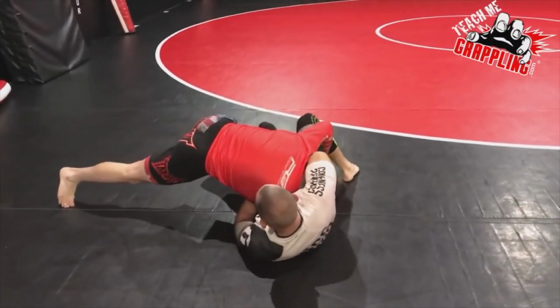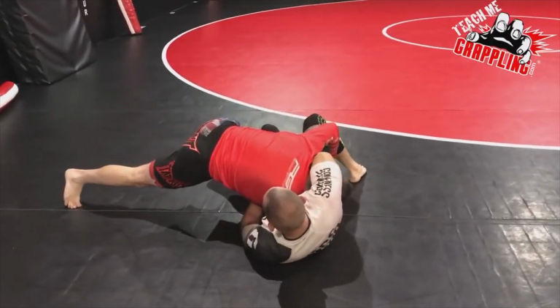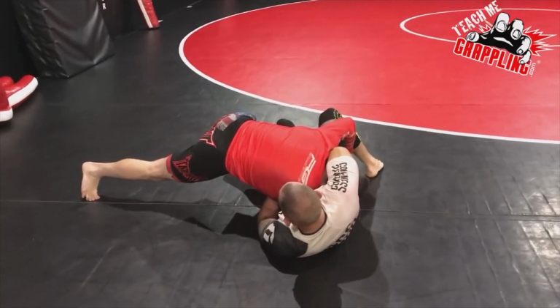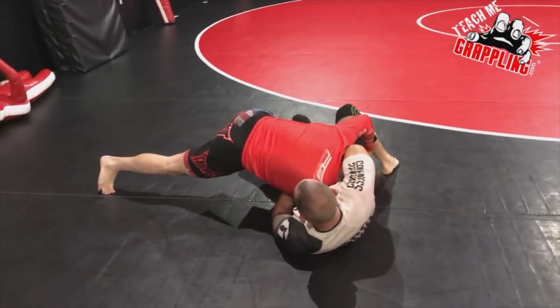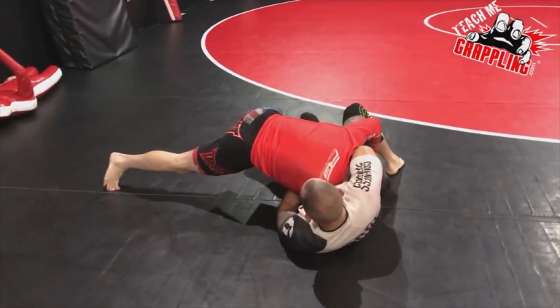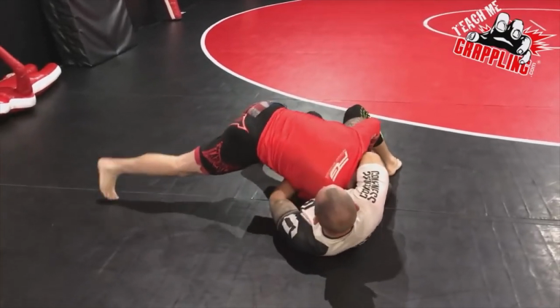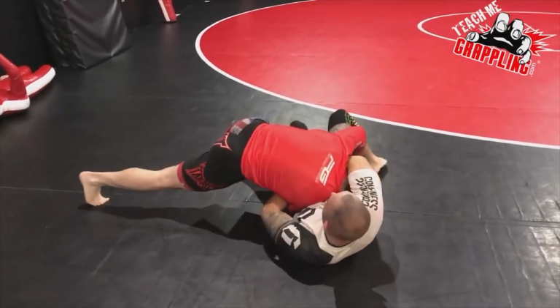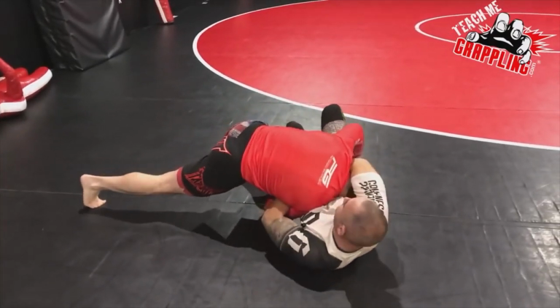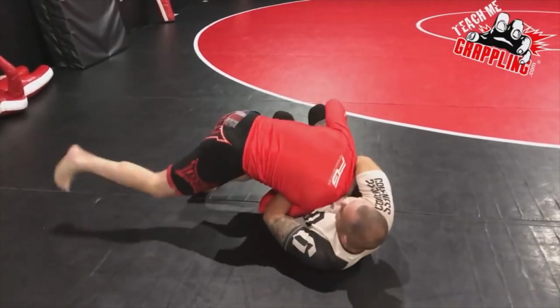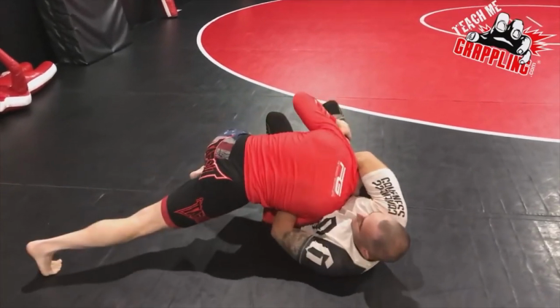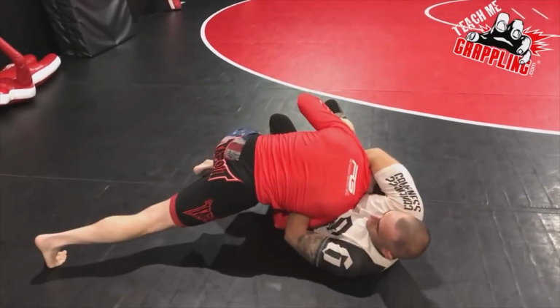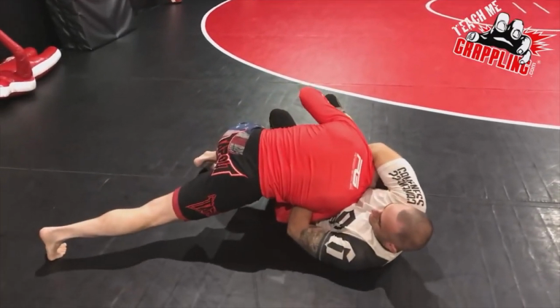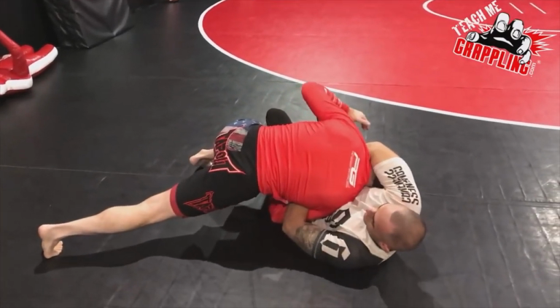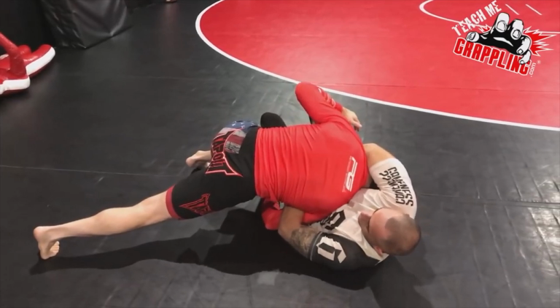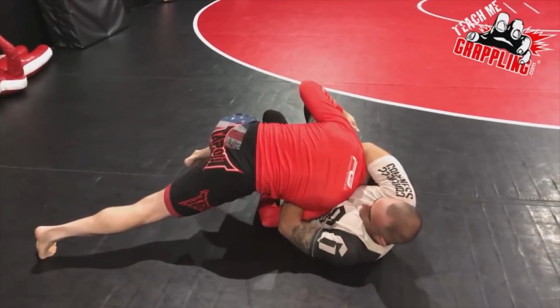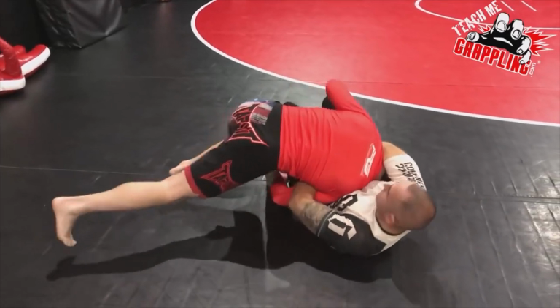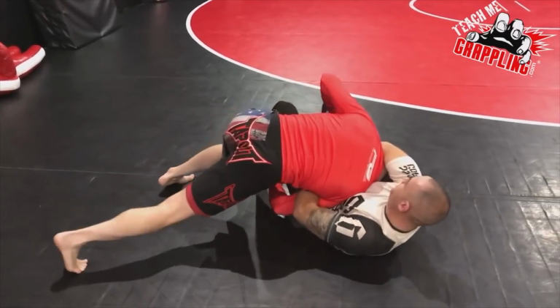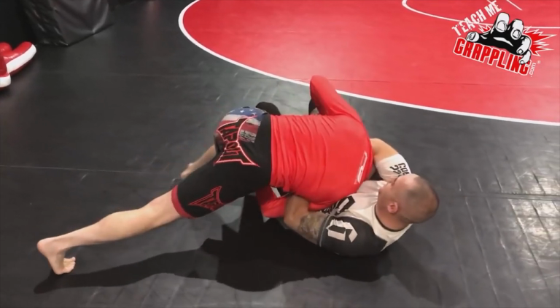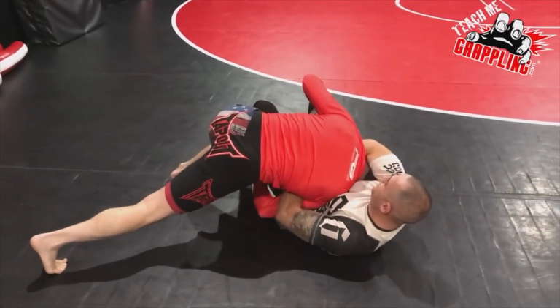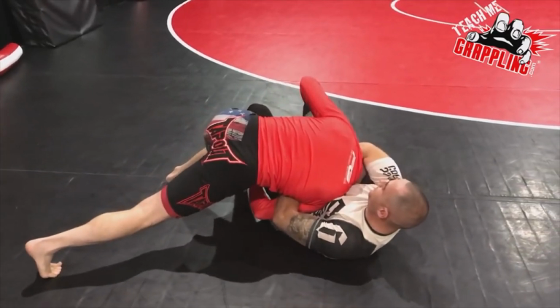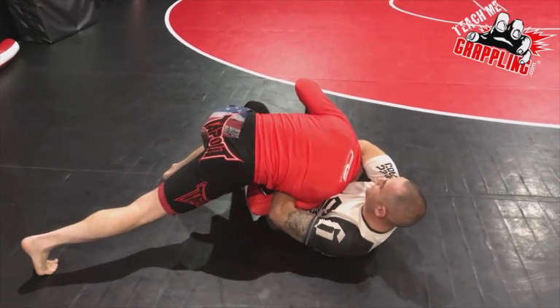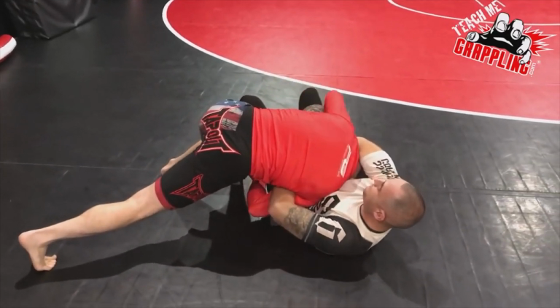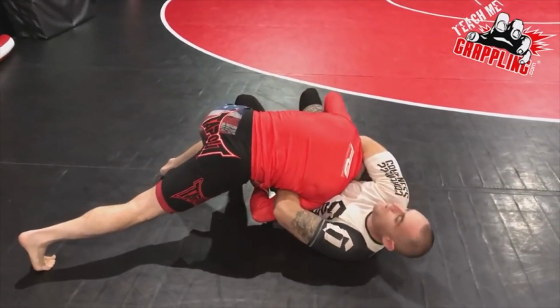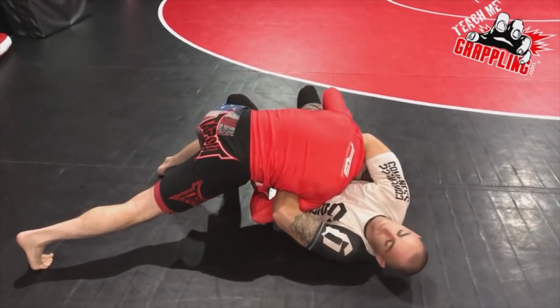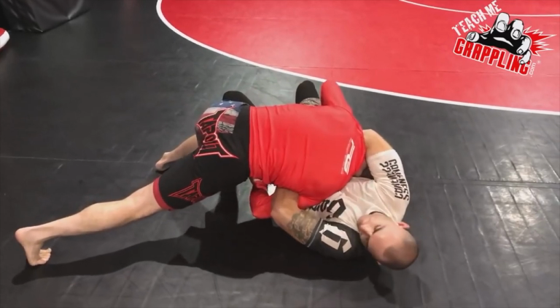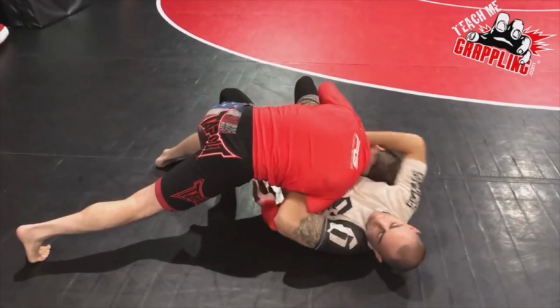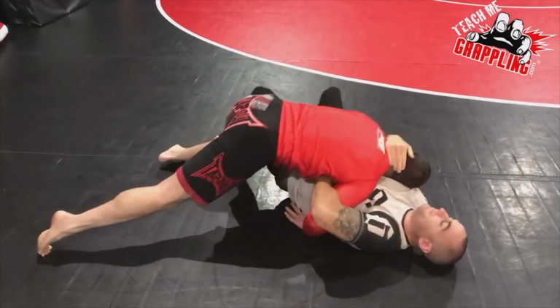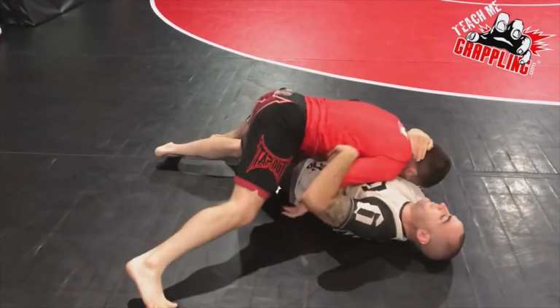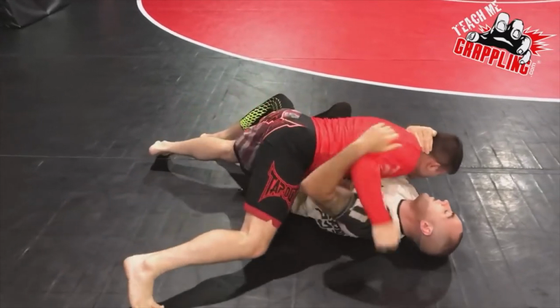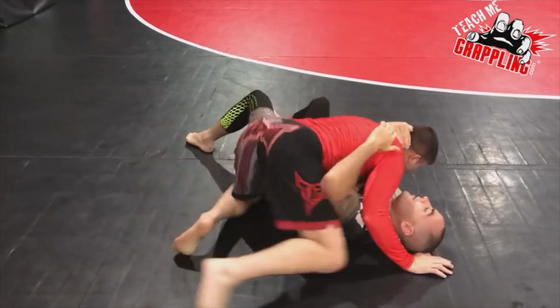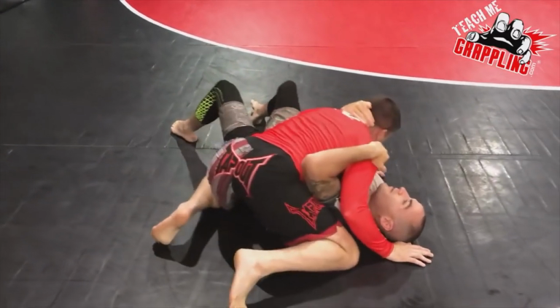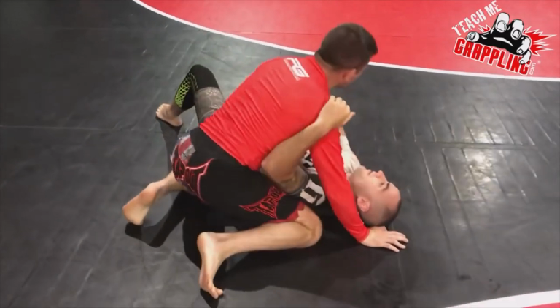And now the guy's trying to hold me or bridge or whatever. I'm on my toes, letting him waste his energy. He's not going to choke me. I'm going to drive my shoulder. And just wear him out. Eventually, I'll get up here in a second.